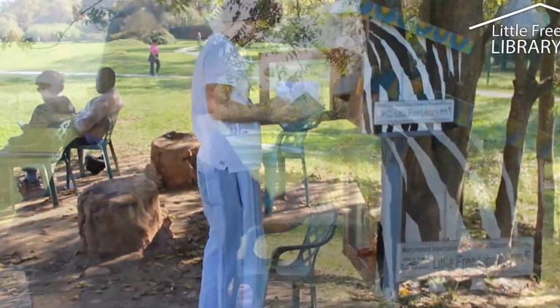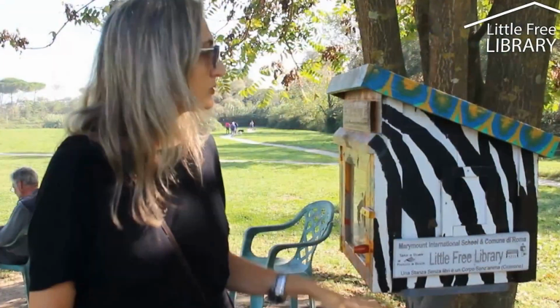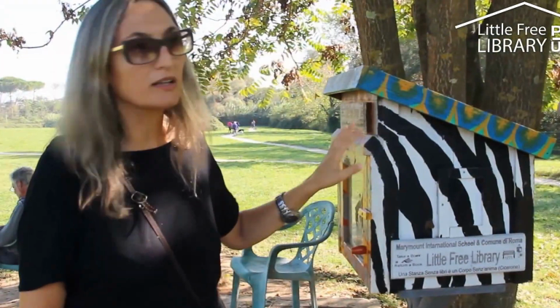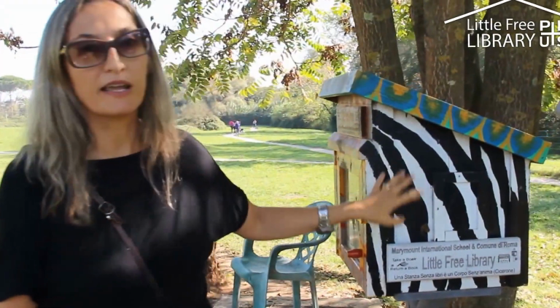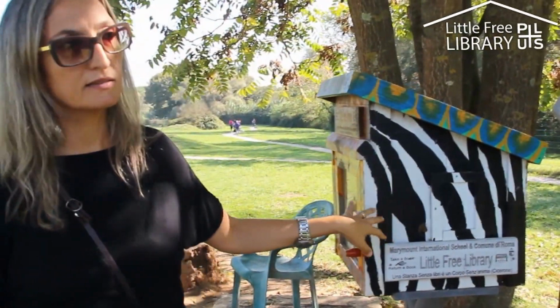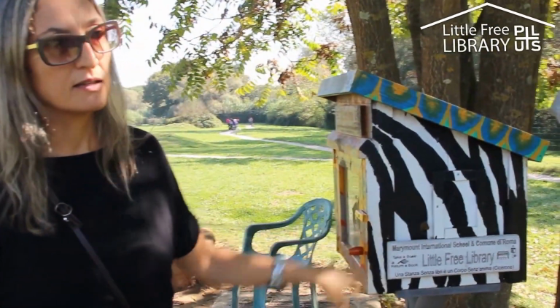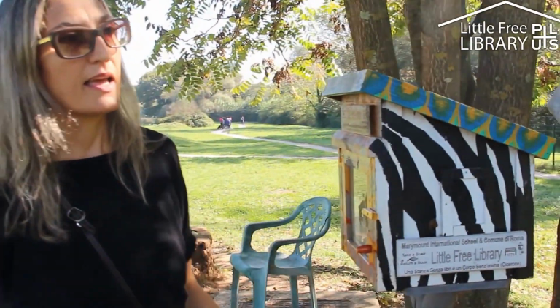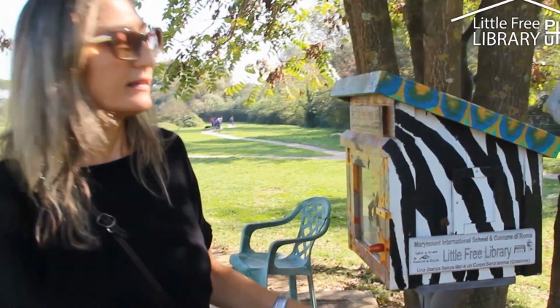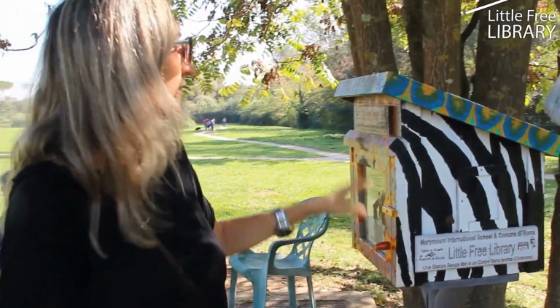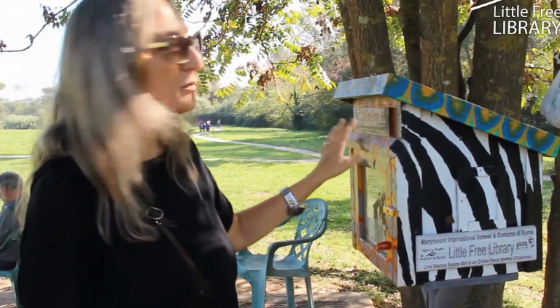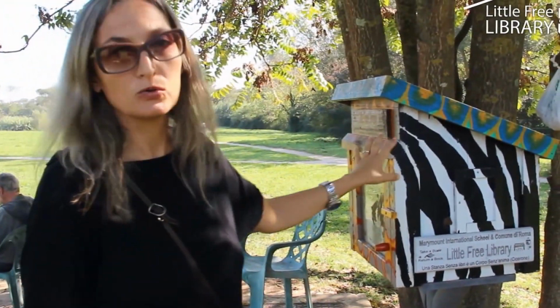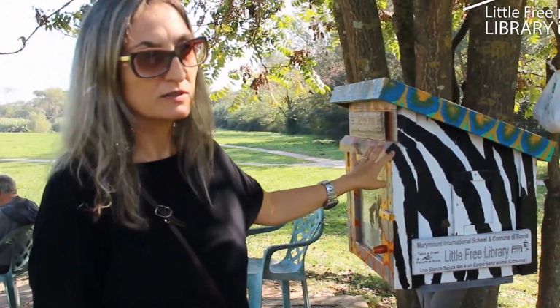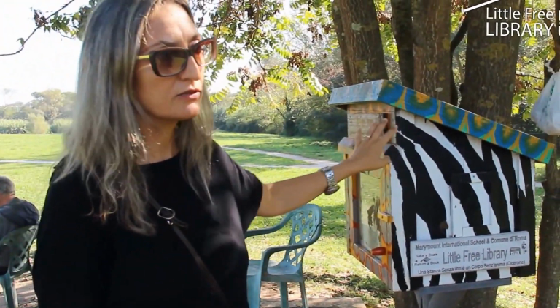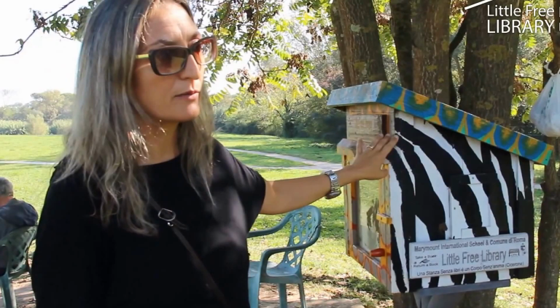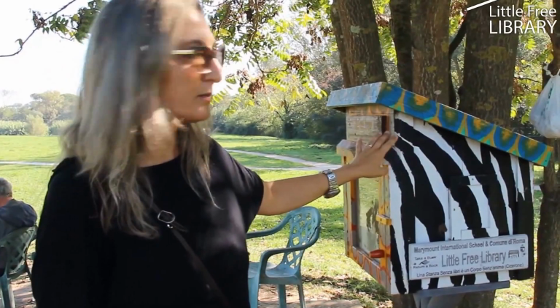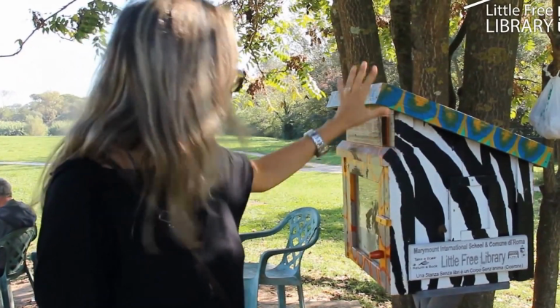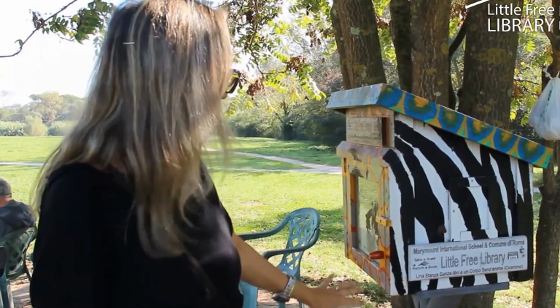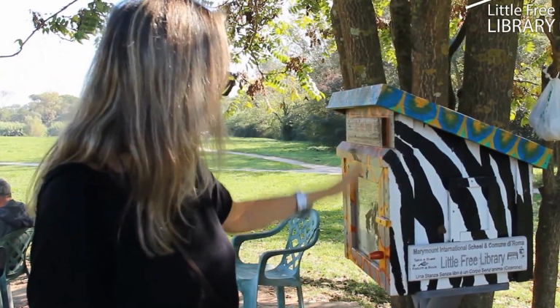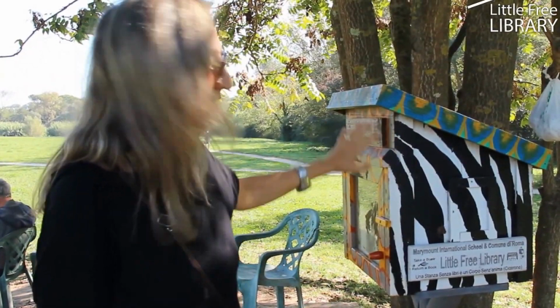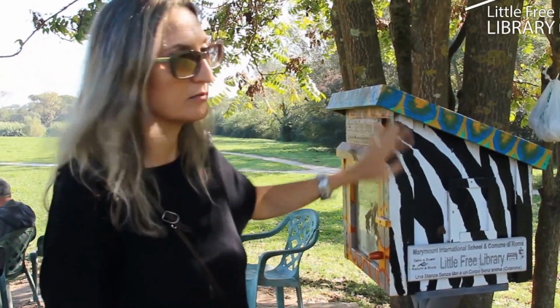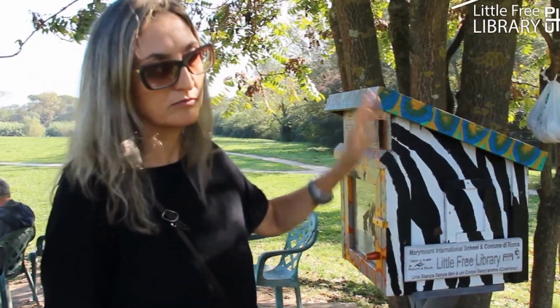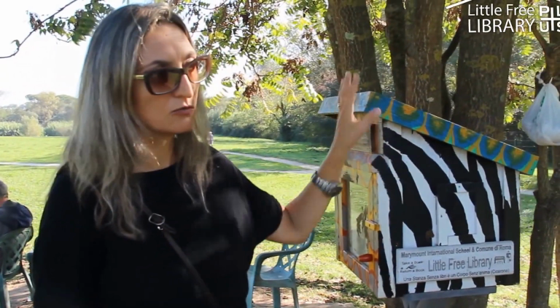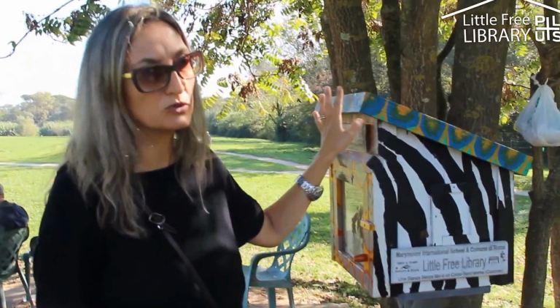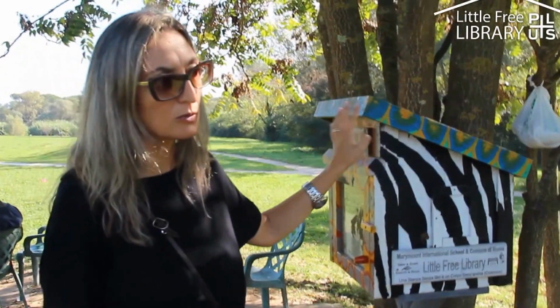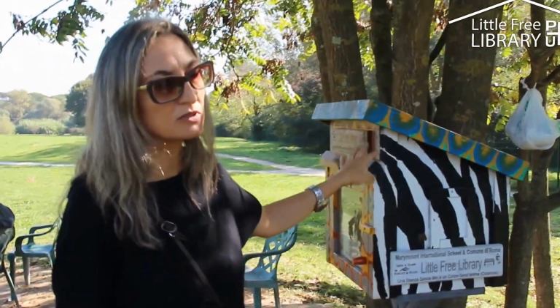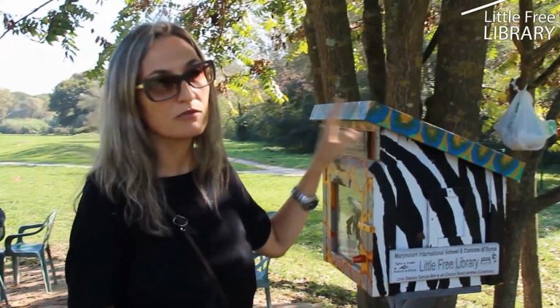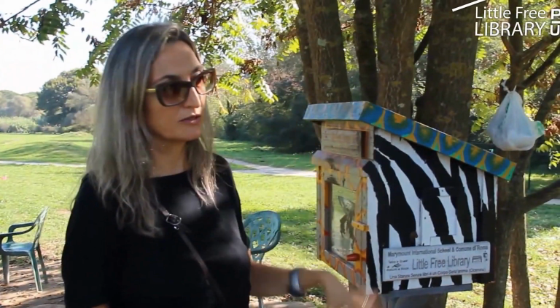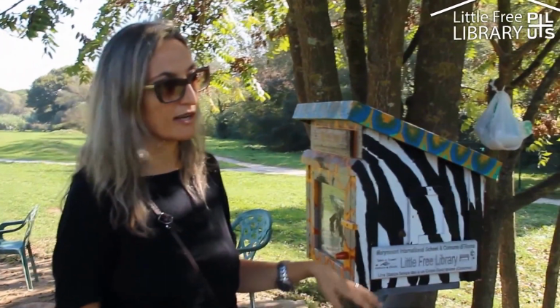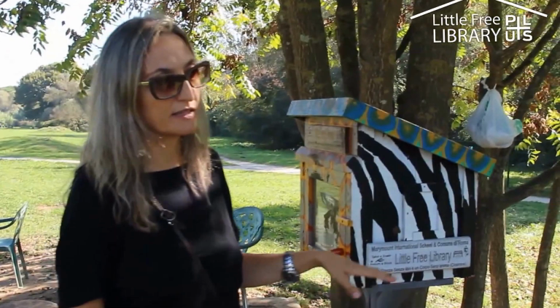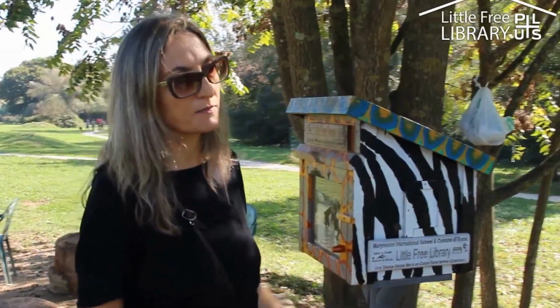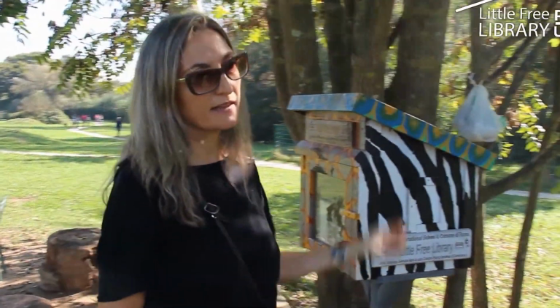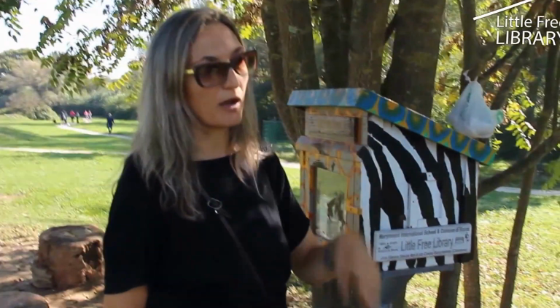They fund-raised and we bought the Little Tree Library — not painted, just normal wood — from the United States. And it arrived.